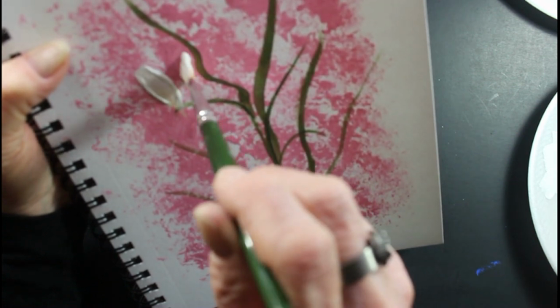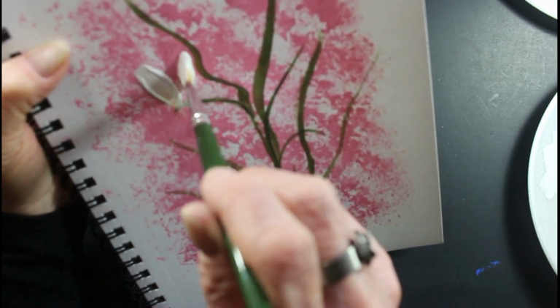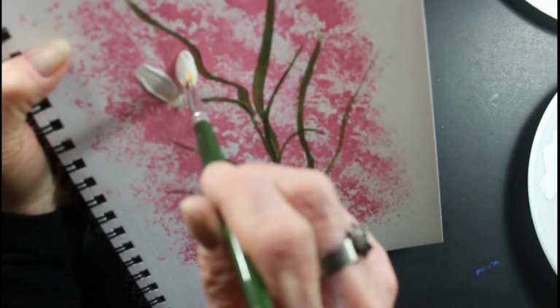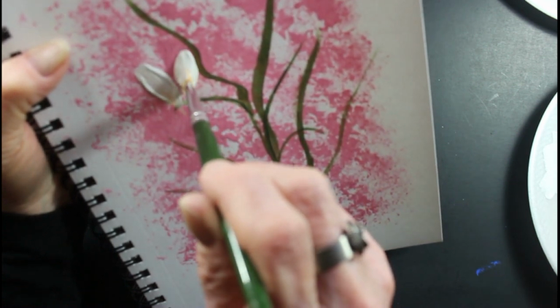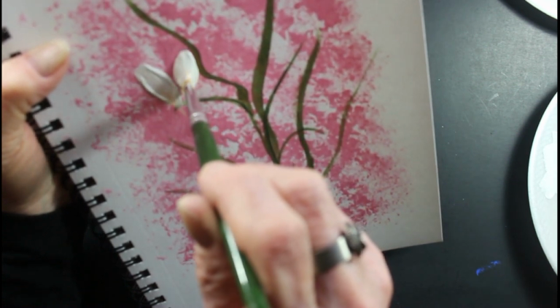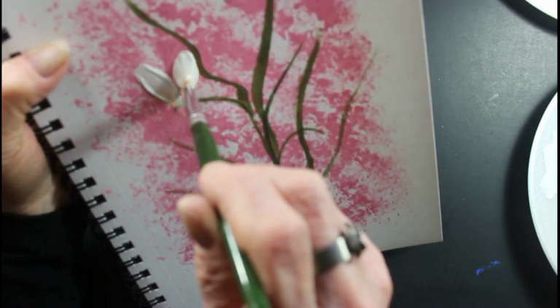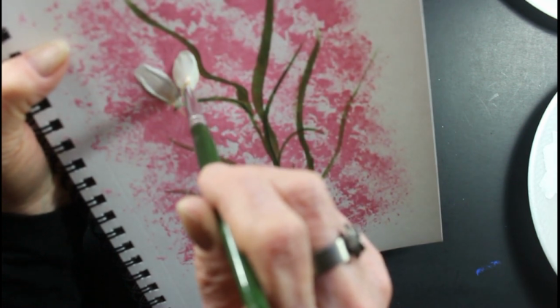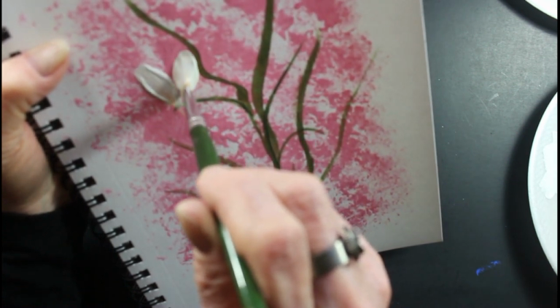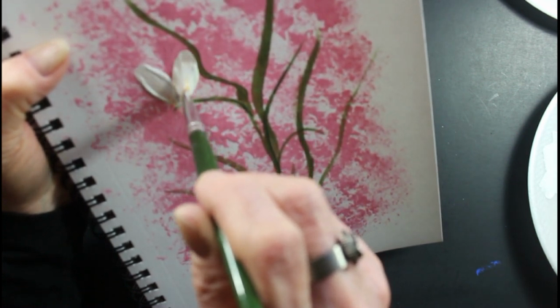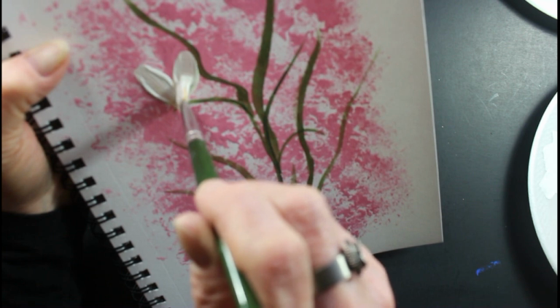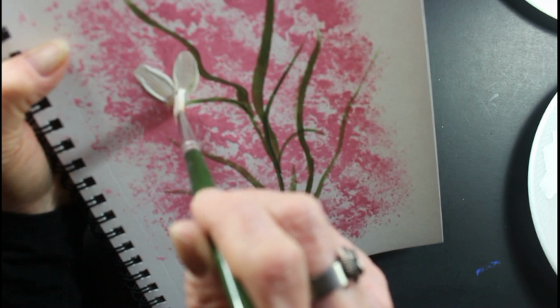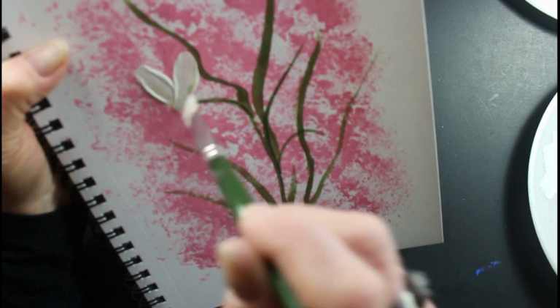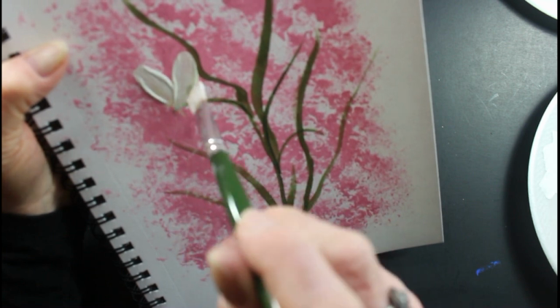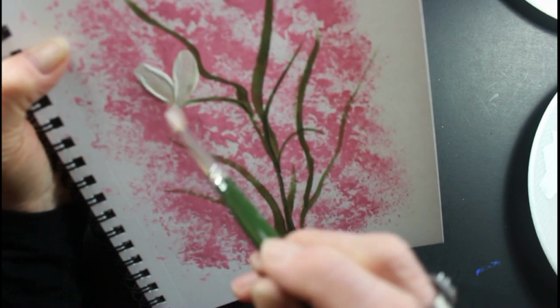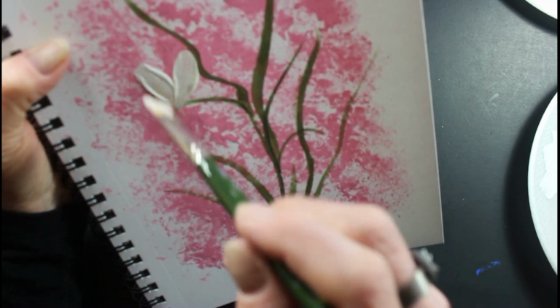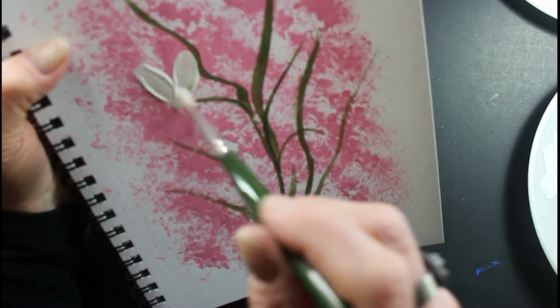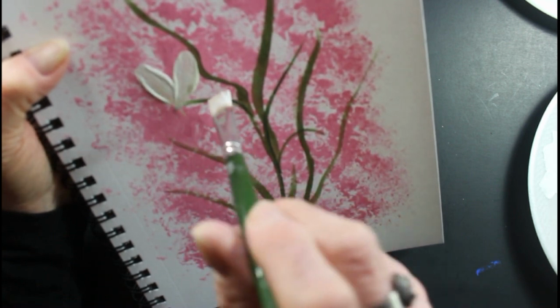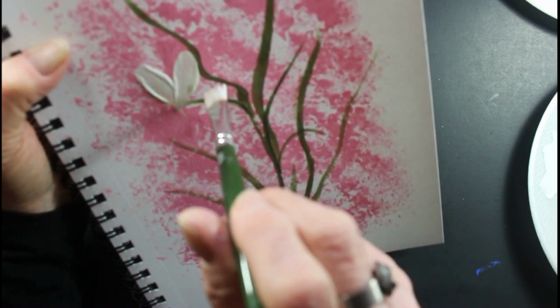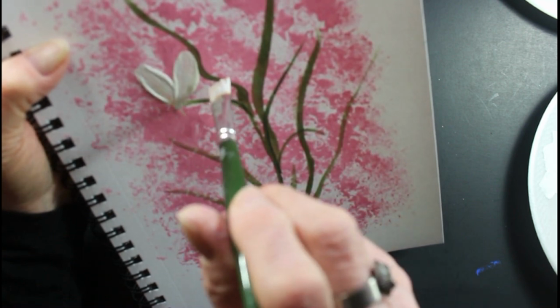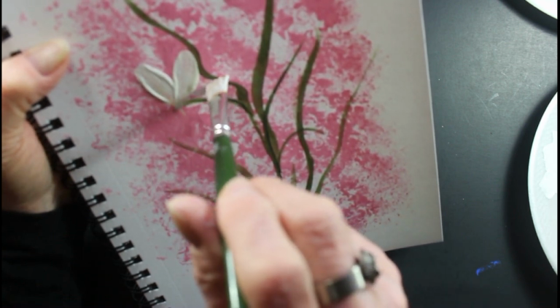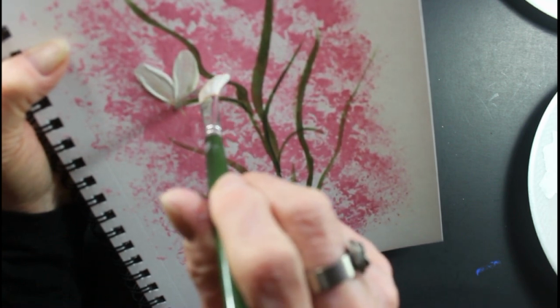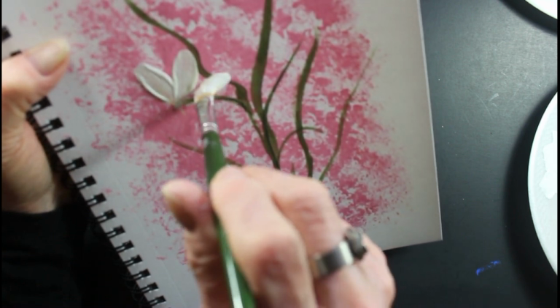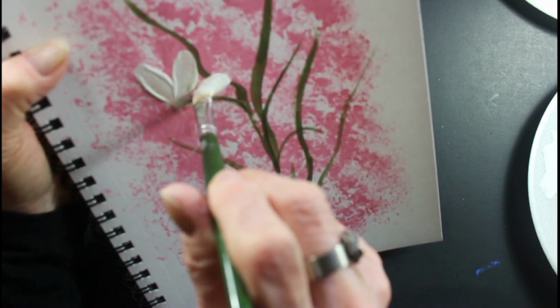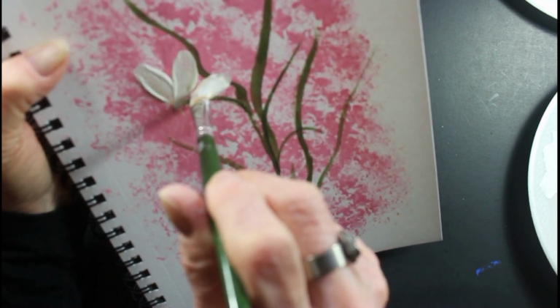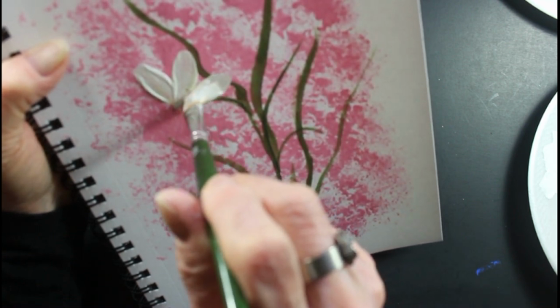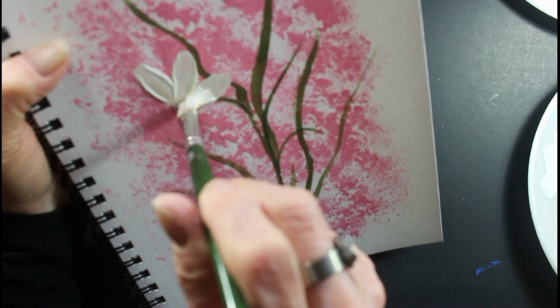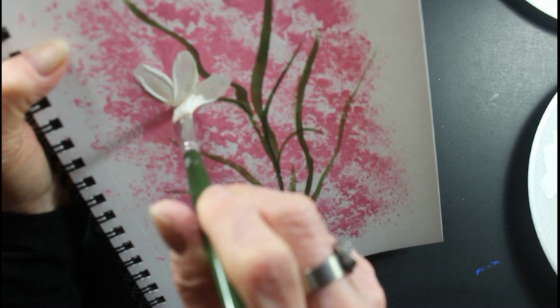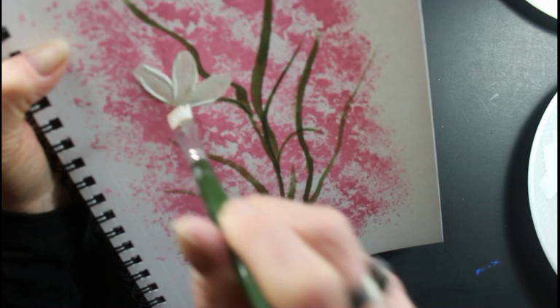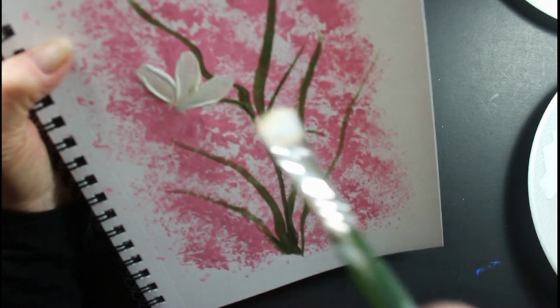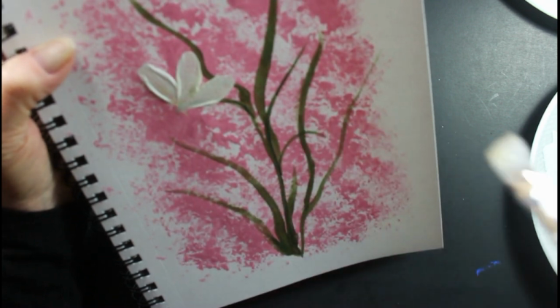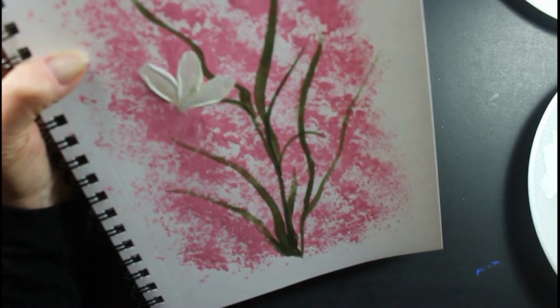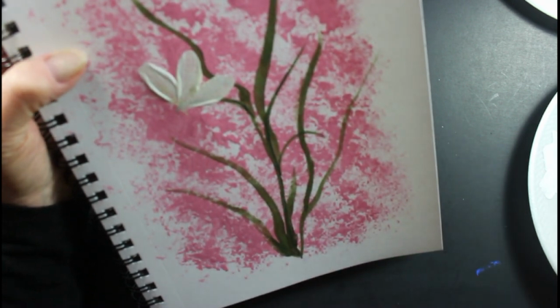Push, pull, lift. Push, pull, lift. Push, pull, and lift. It's very simple.